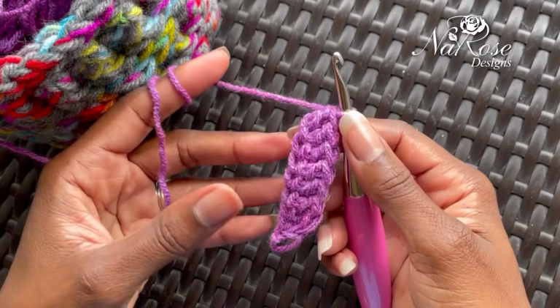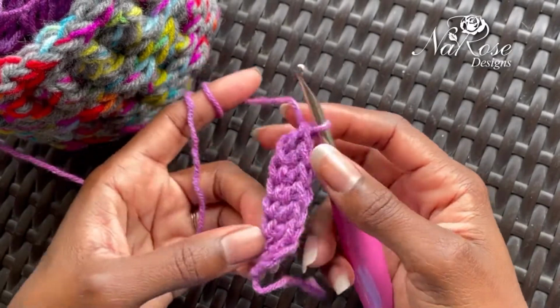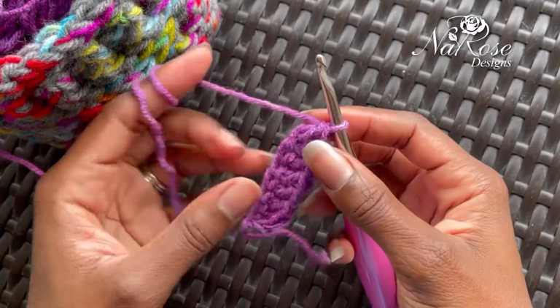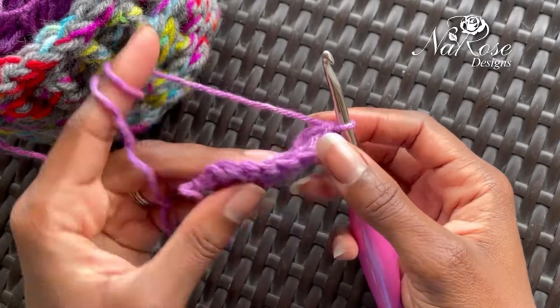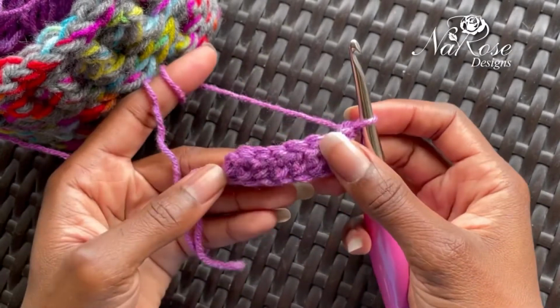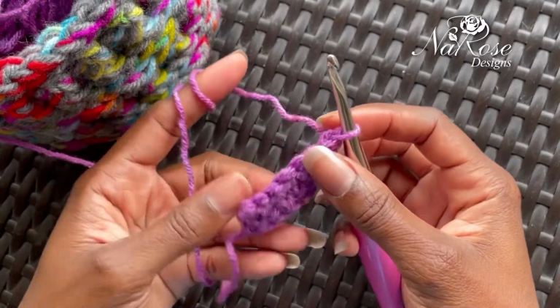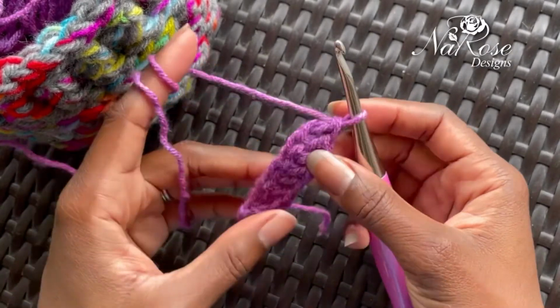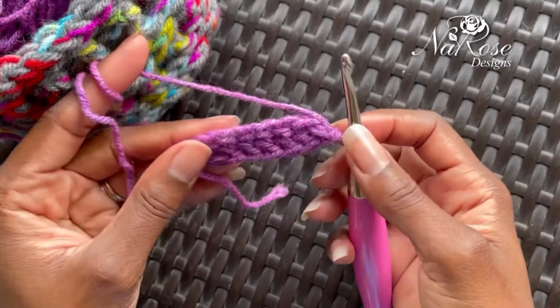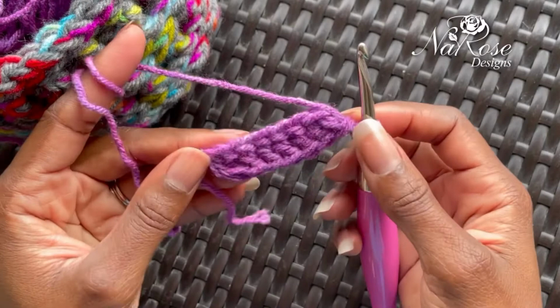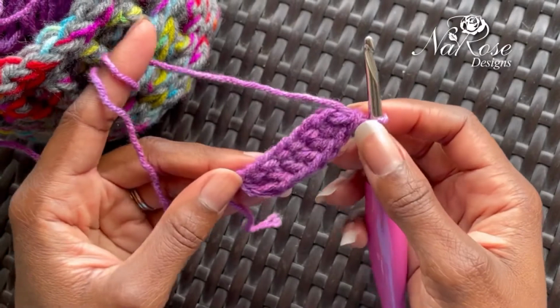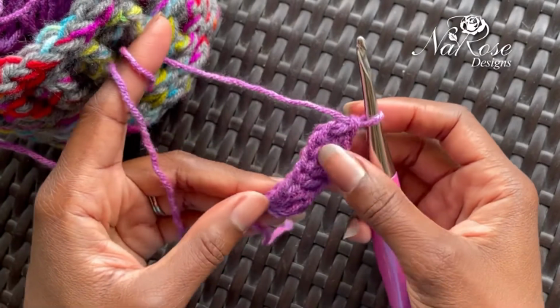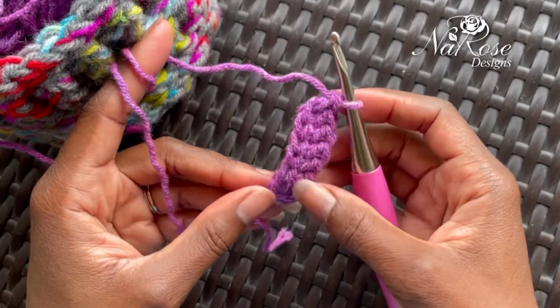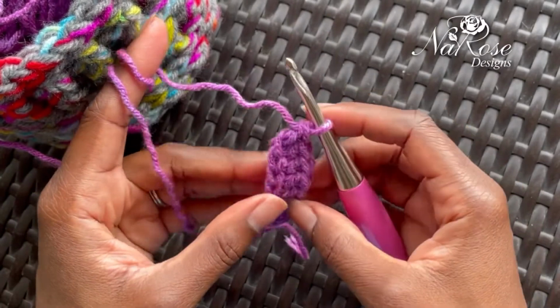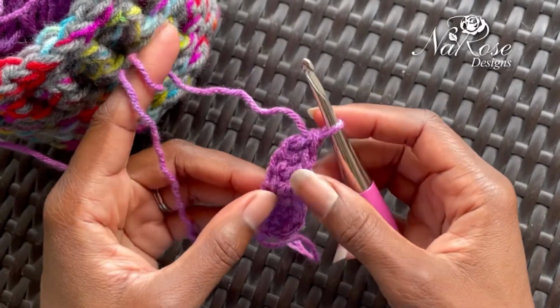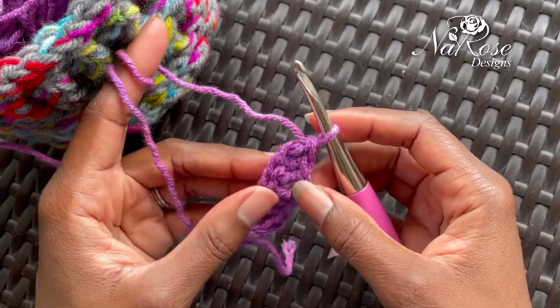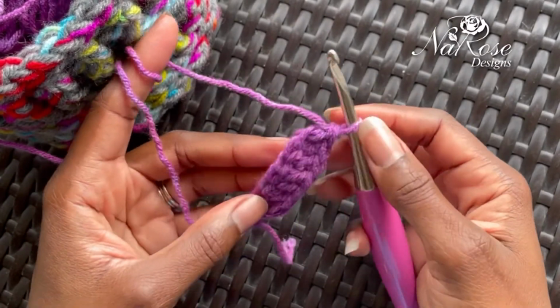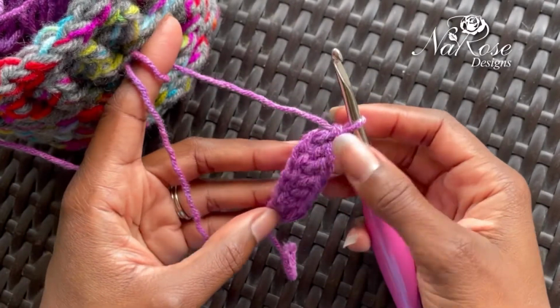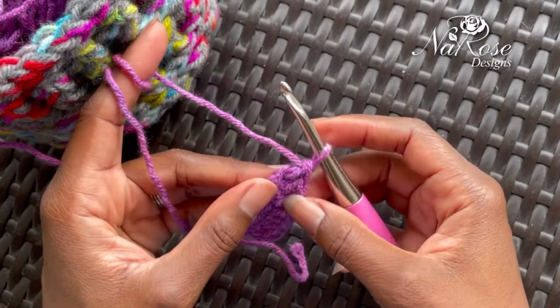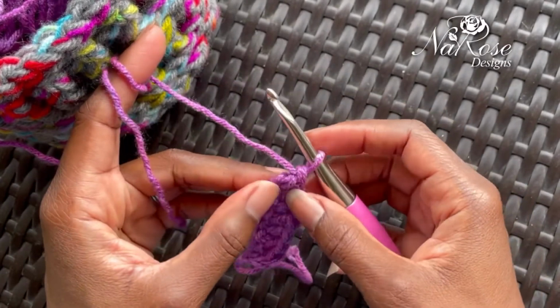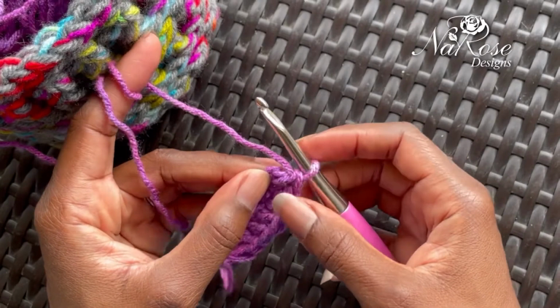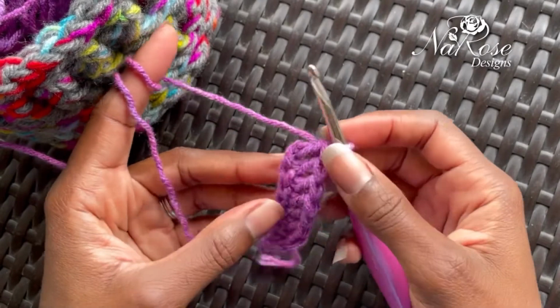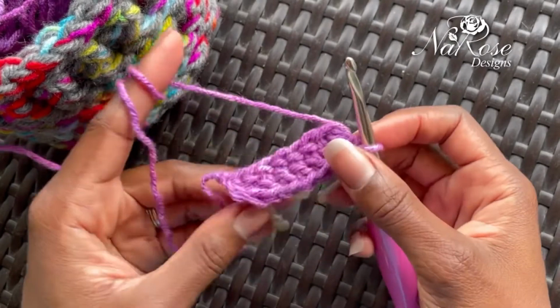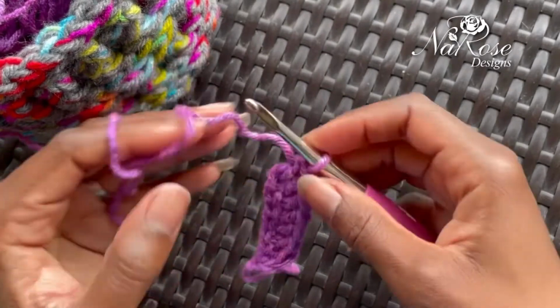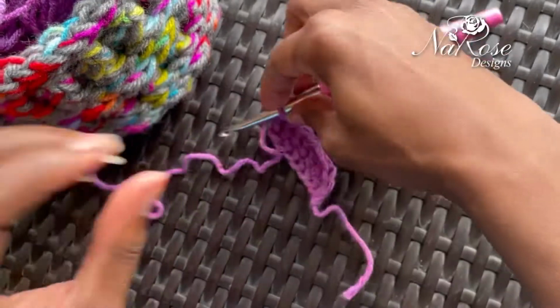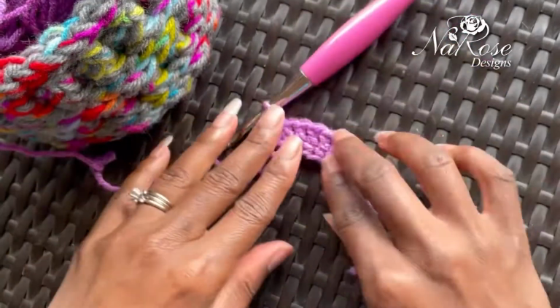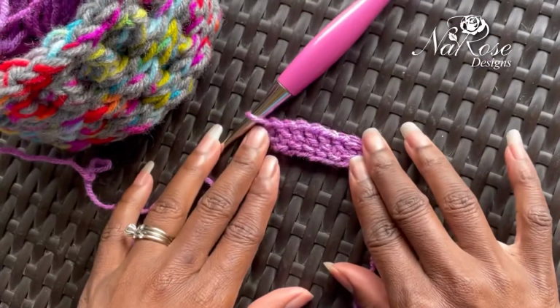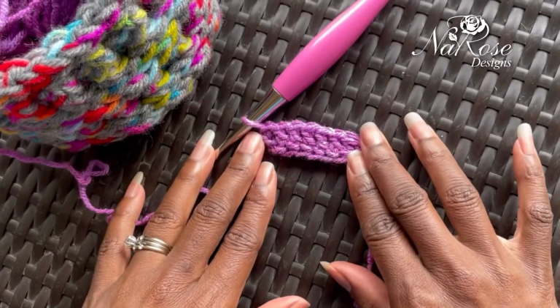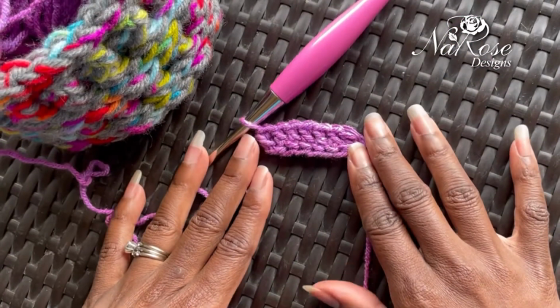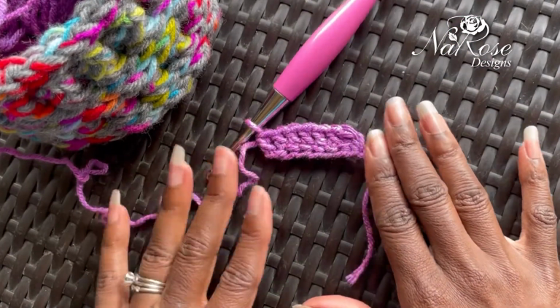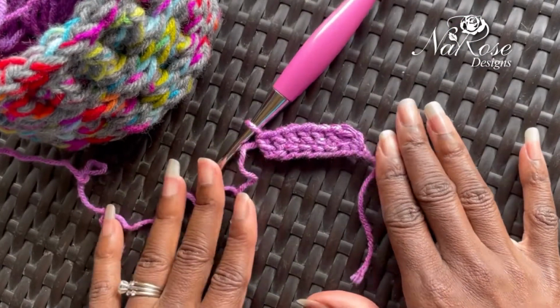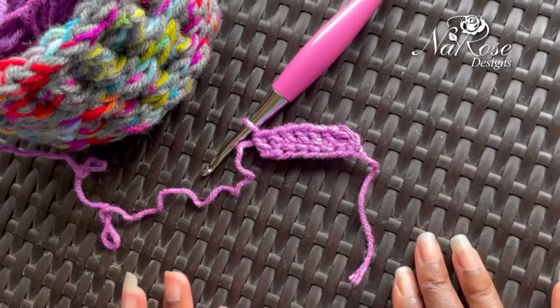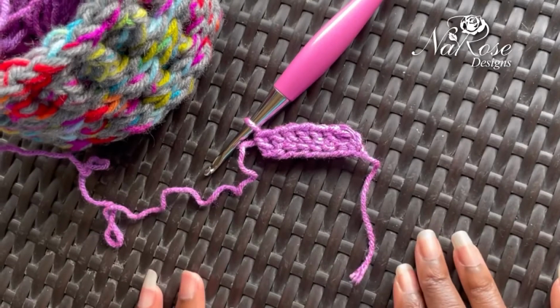And that is your foundation chain, or foundation double crochet. I will say you can also do this as a half double crochet and as a single crochet. So here you go — let me know if you have any questions. Take care.